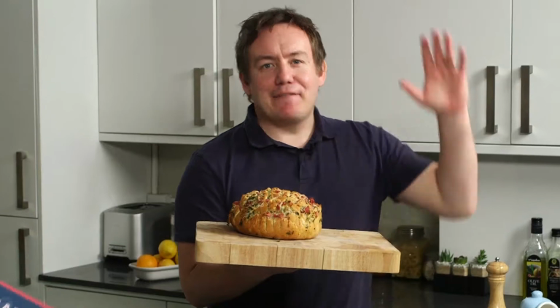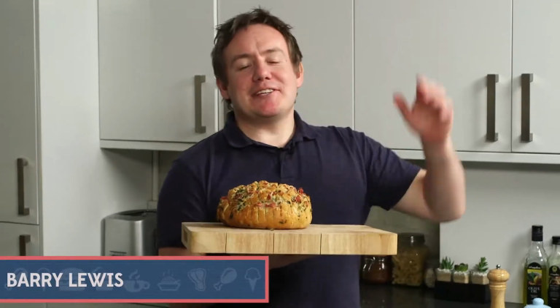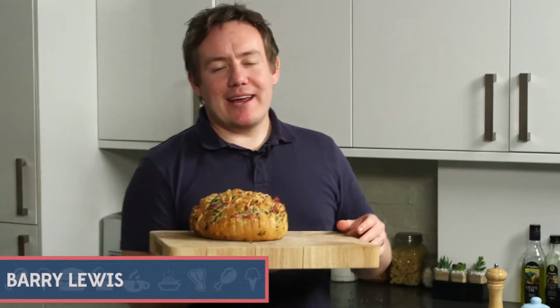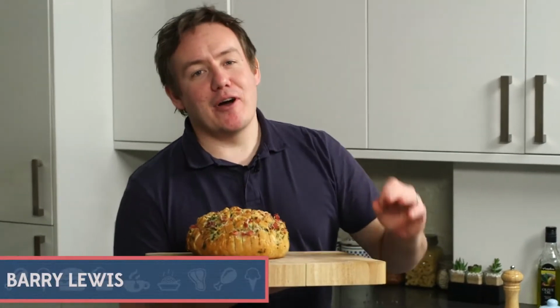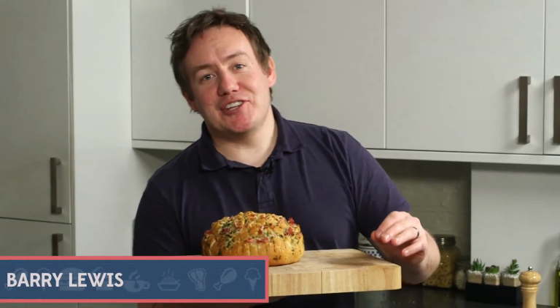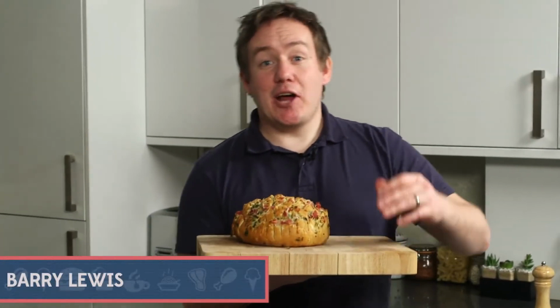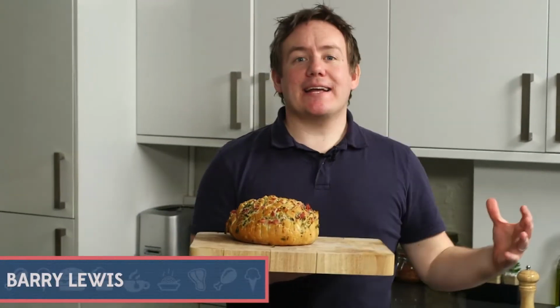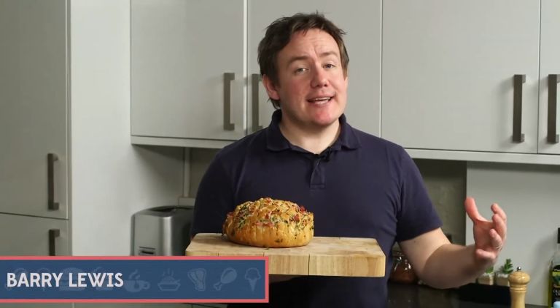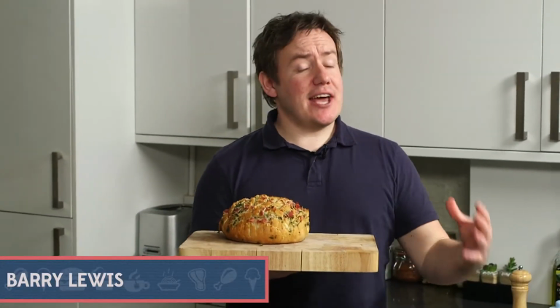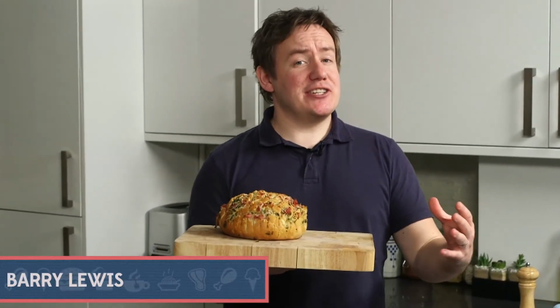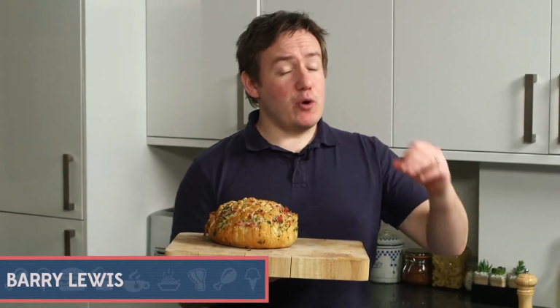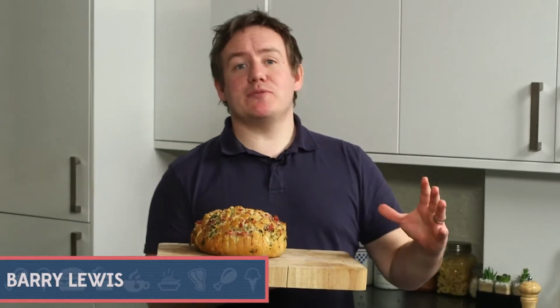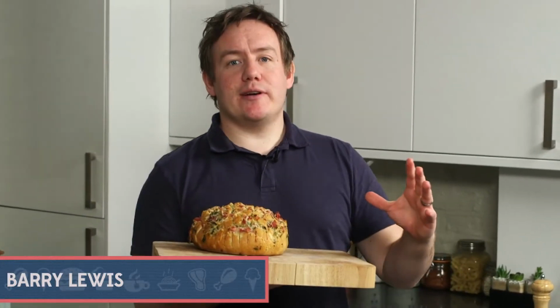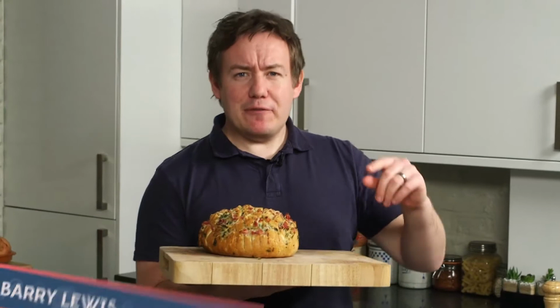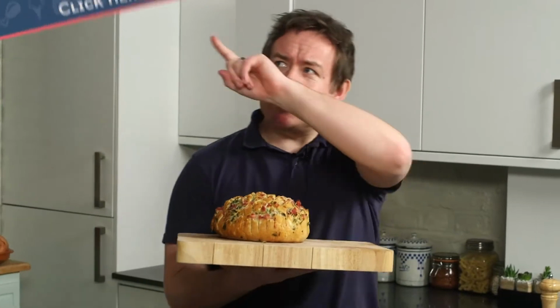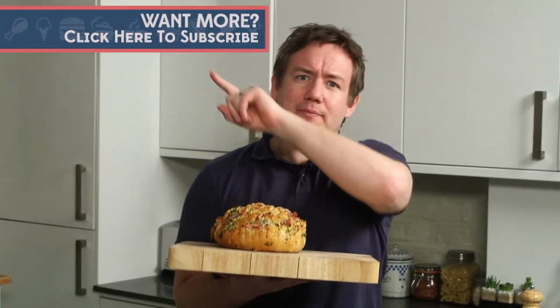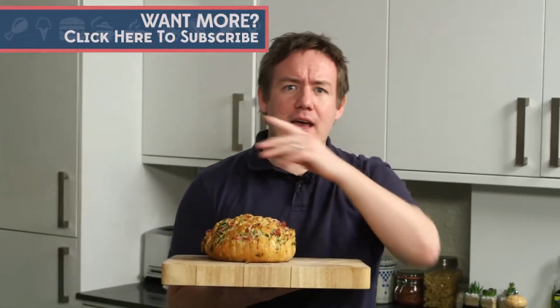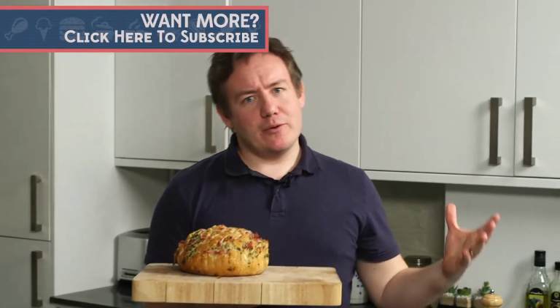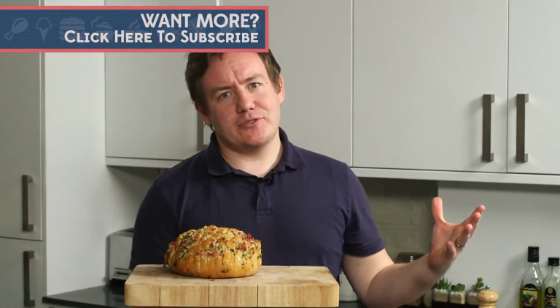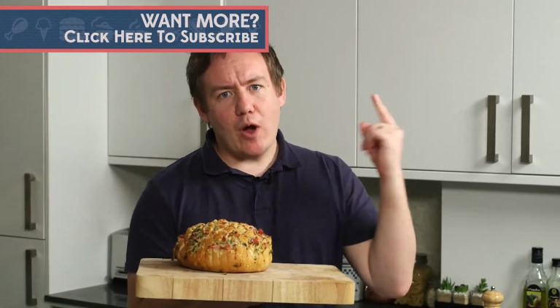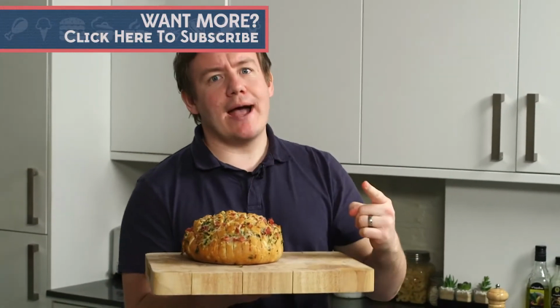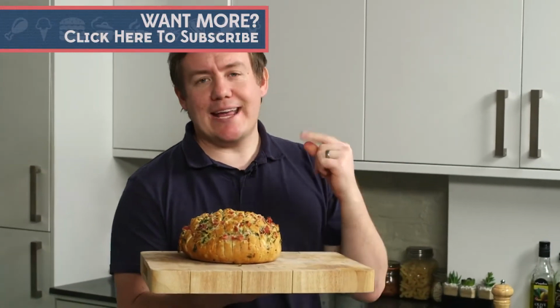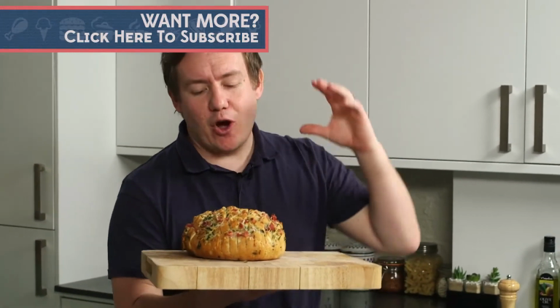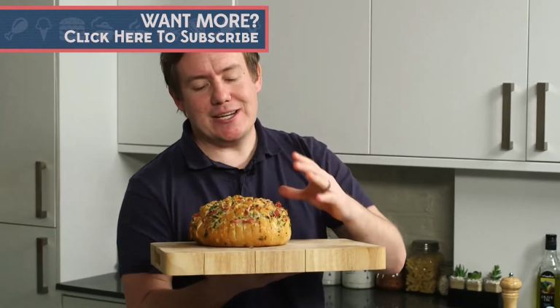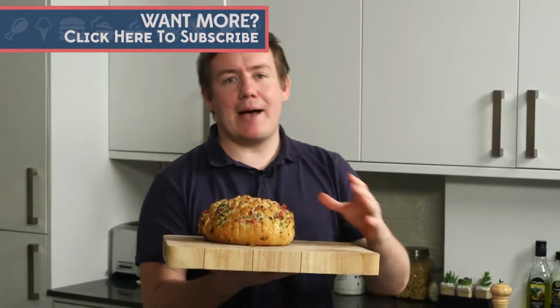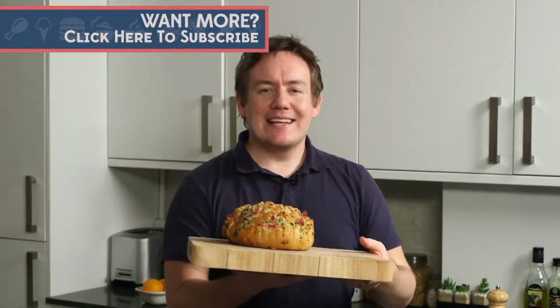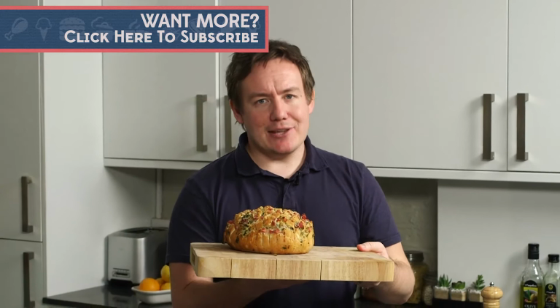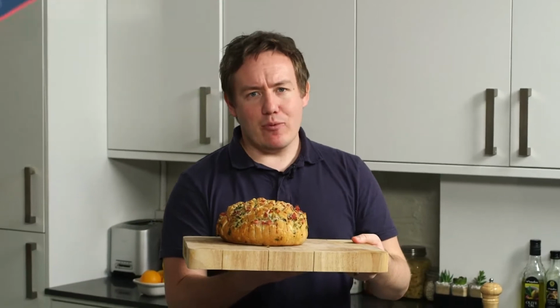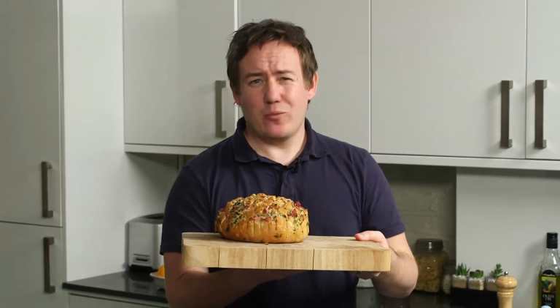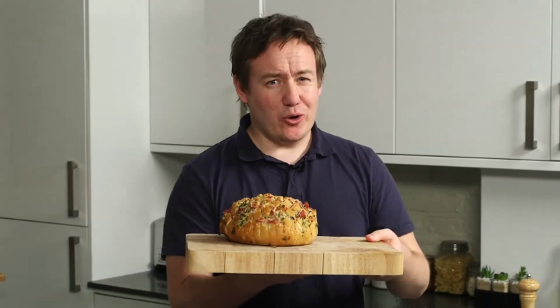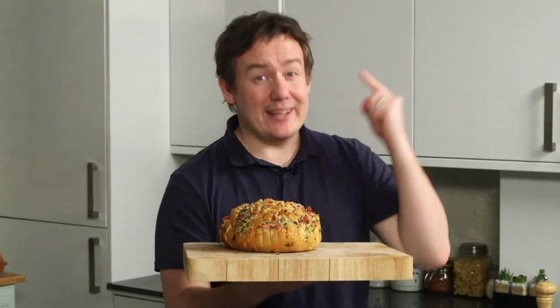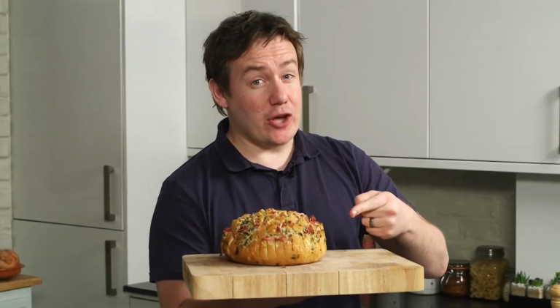Hey folks, it's Barry here from My Virgin Kitchen. I'm back in the Tasty Tenard Kitchen. If you are not subscribed already, feel free to hit the button up there, but if you are subscribed, welcome back. Today we have got a cheese and ham tear and share bread — what a stonker, give it a go.